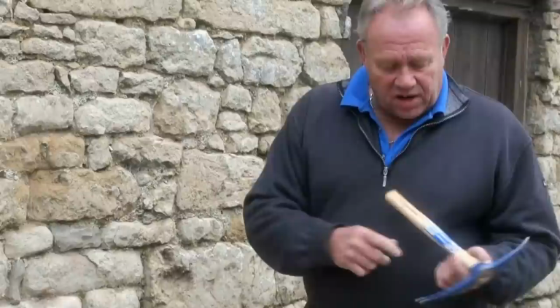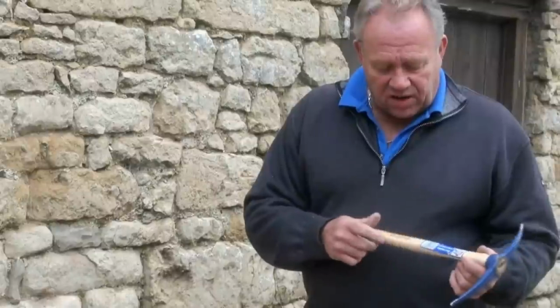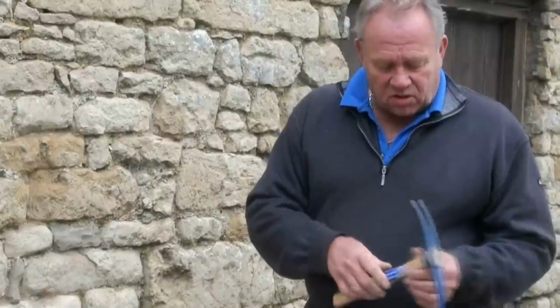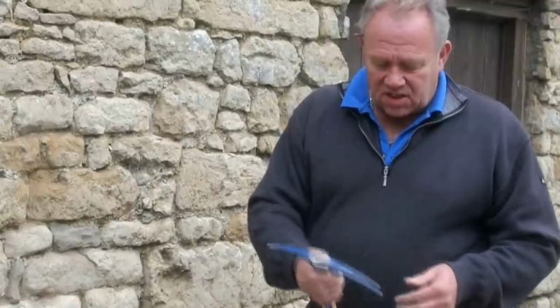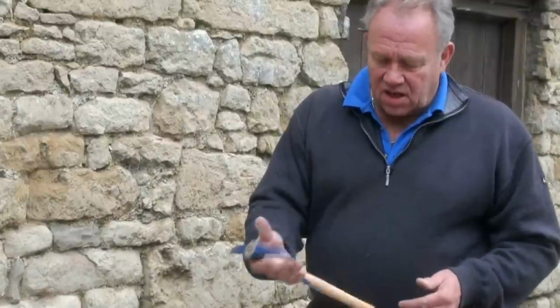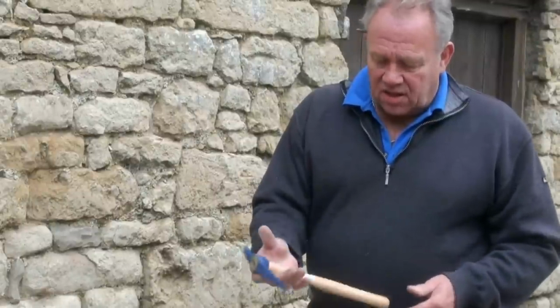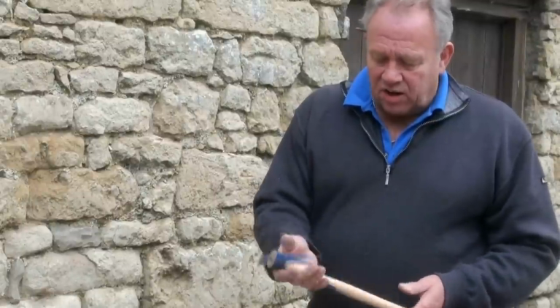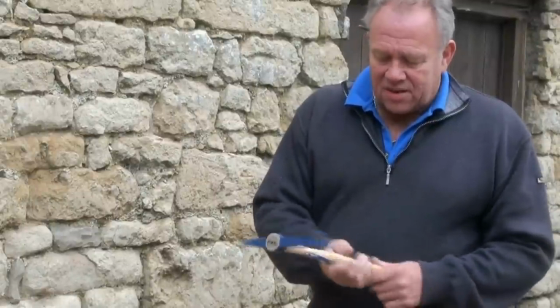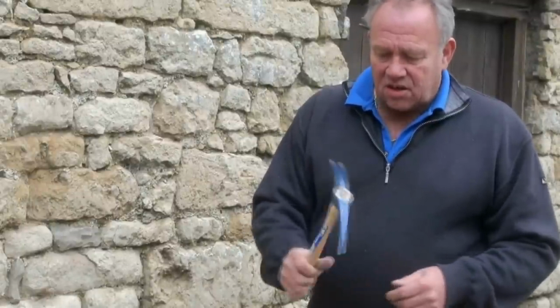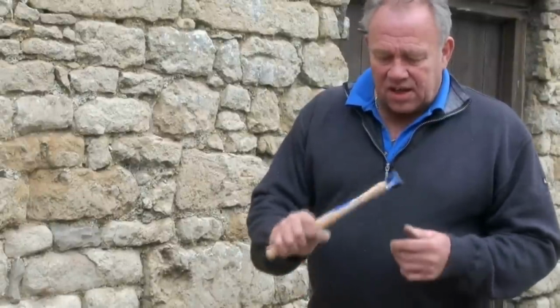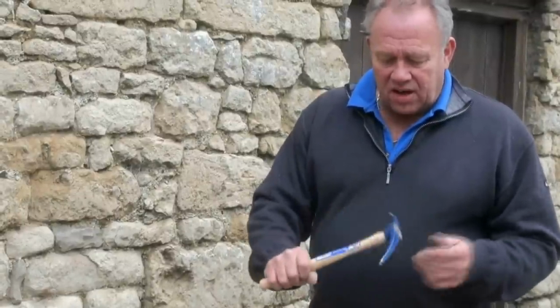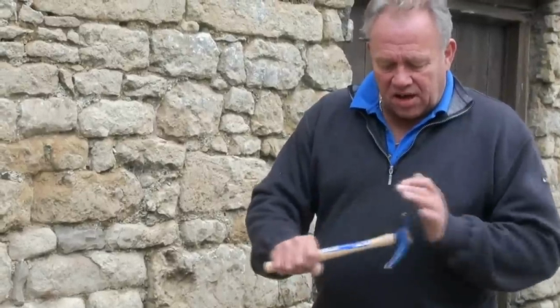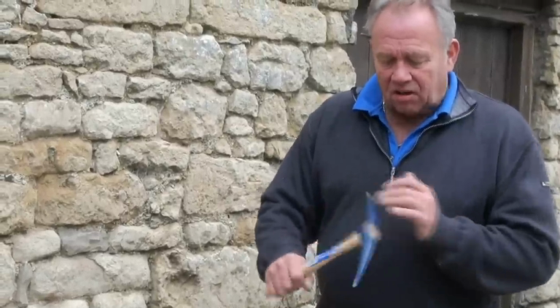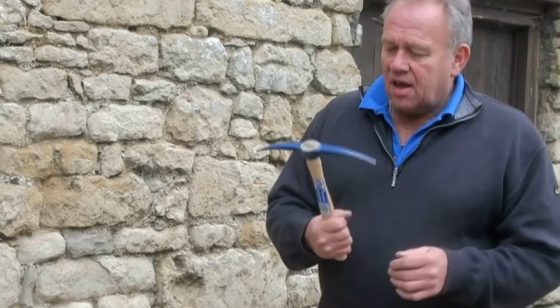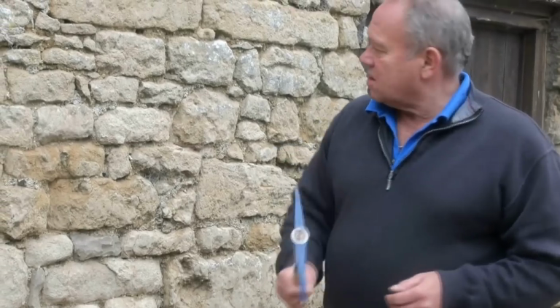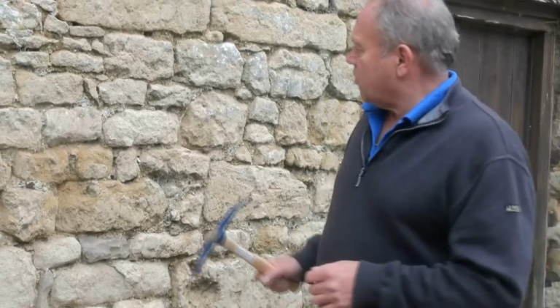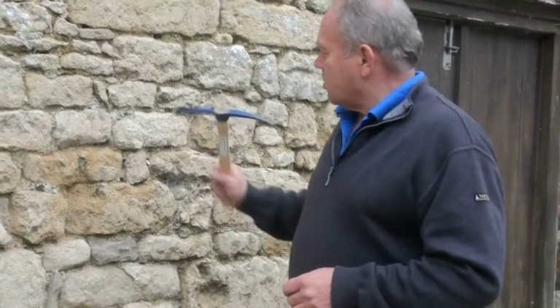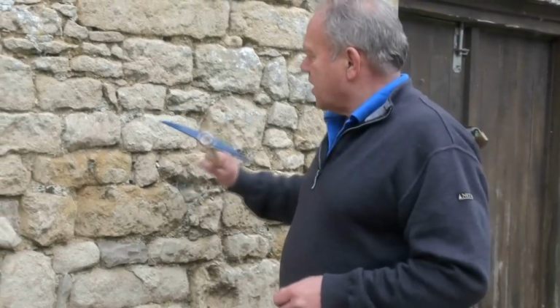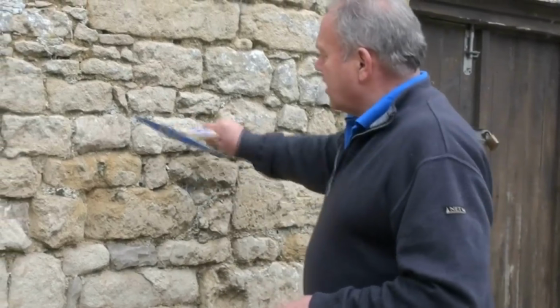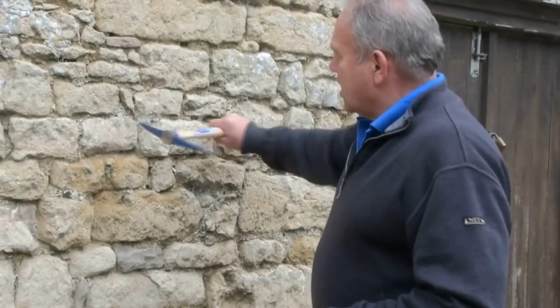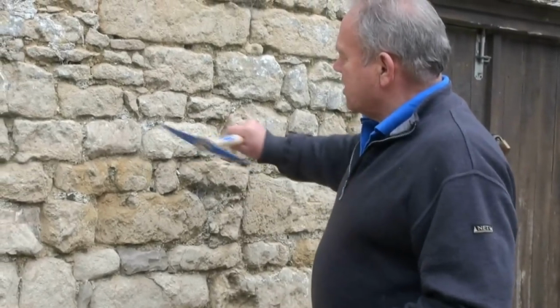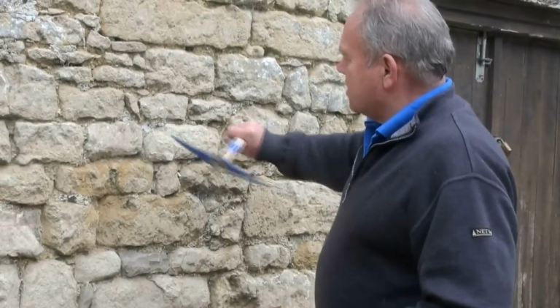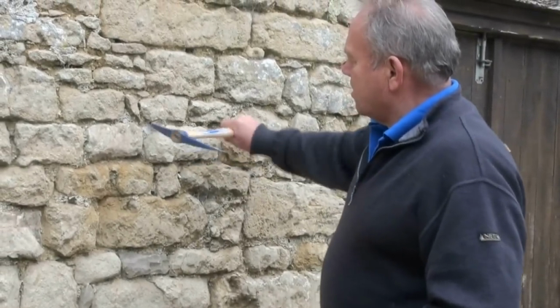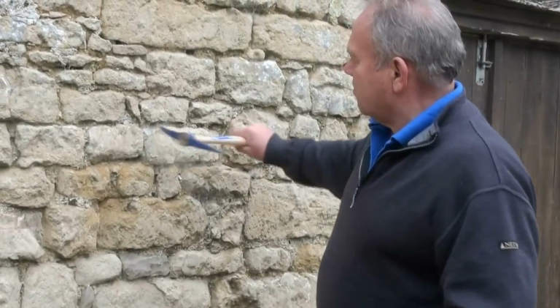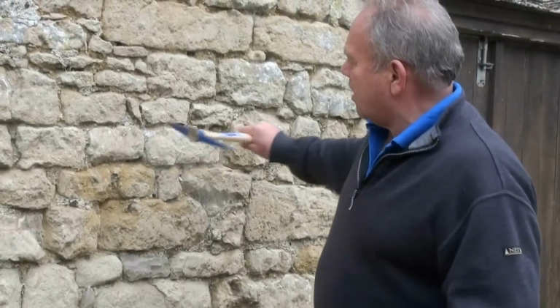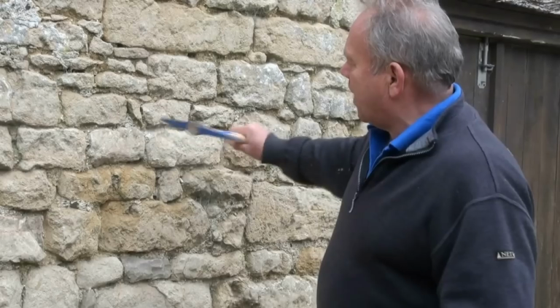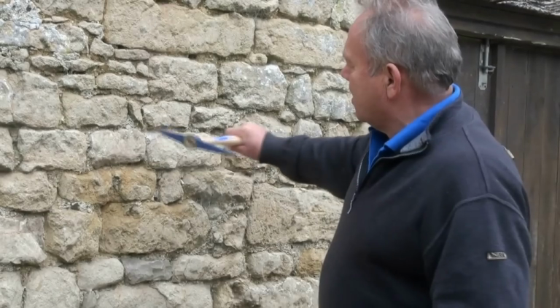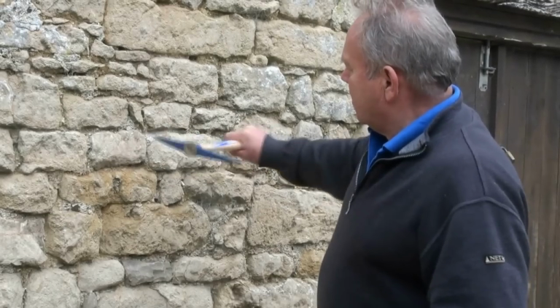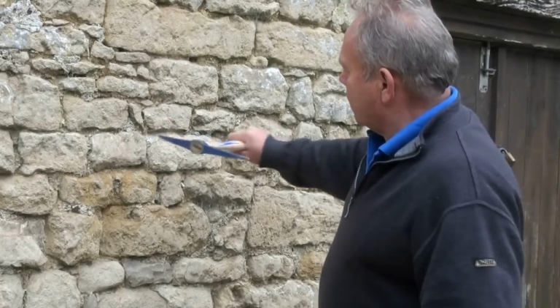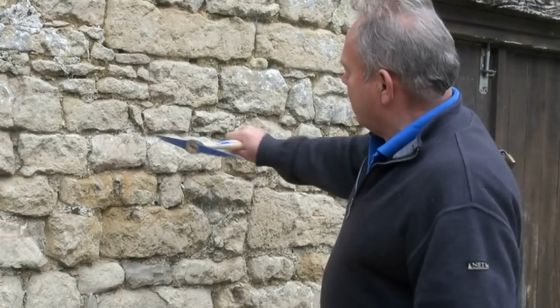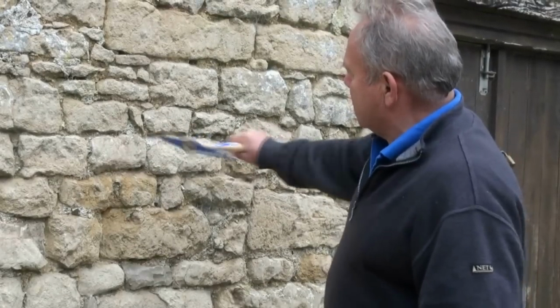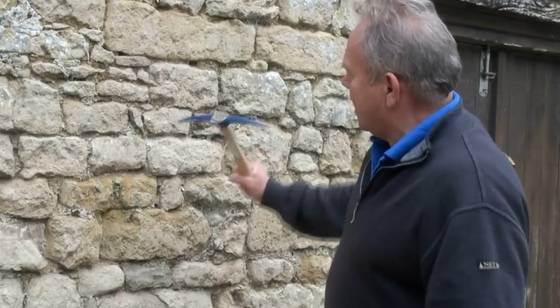It really is a great little tool. It's really well balanced, it's got a light hickory handle and a forged steel head, and that makes it really nimble. You can get a lot of power even through a relatively short handle.